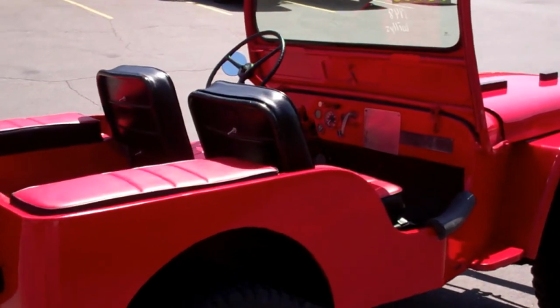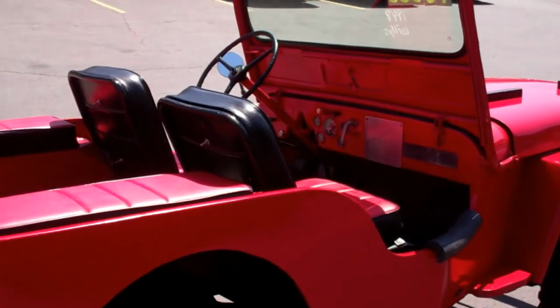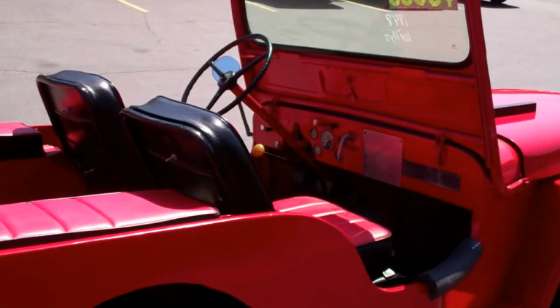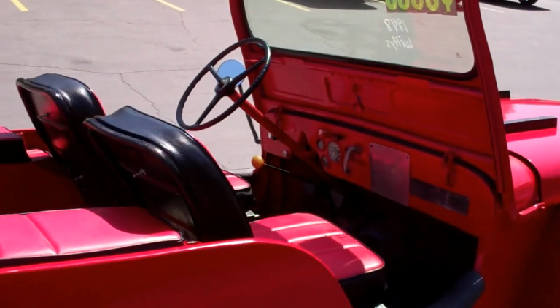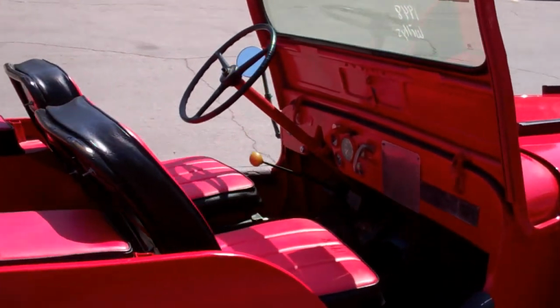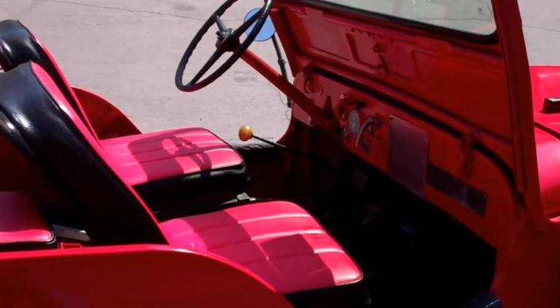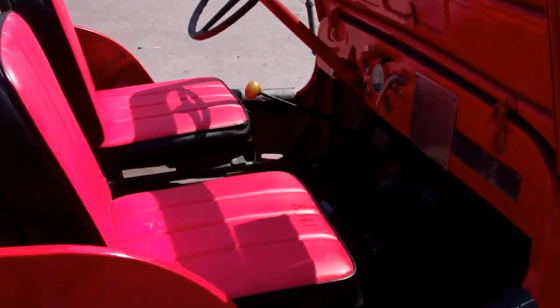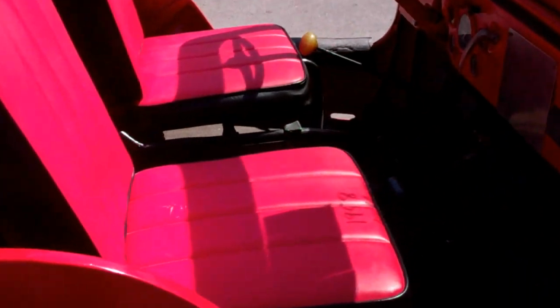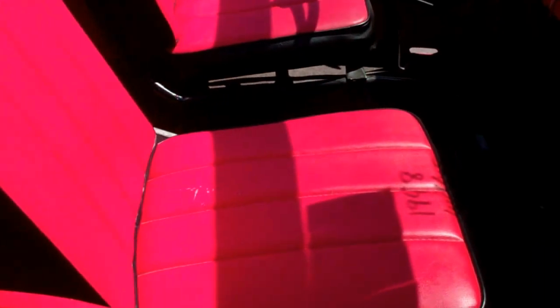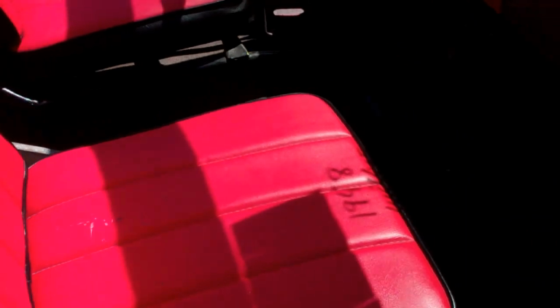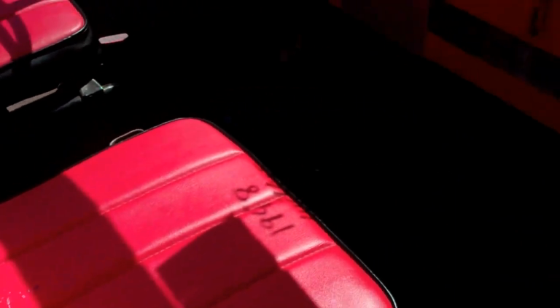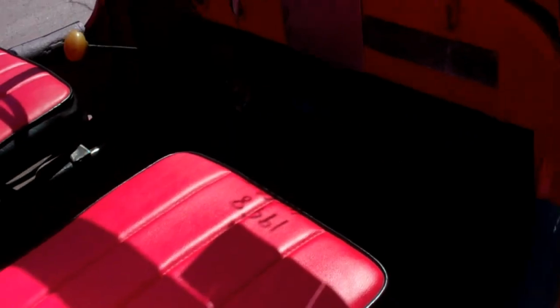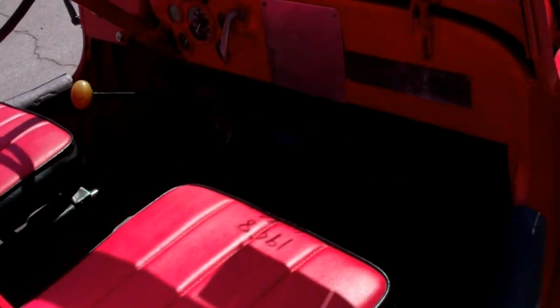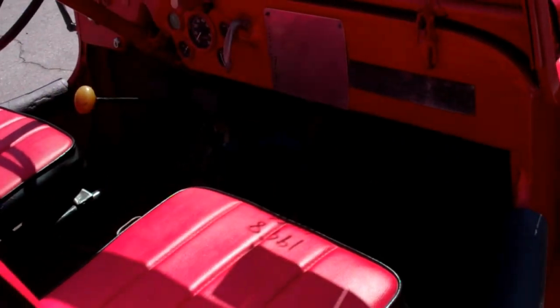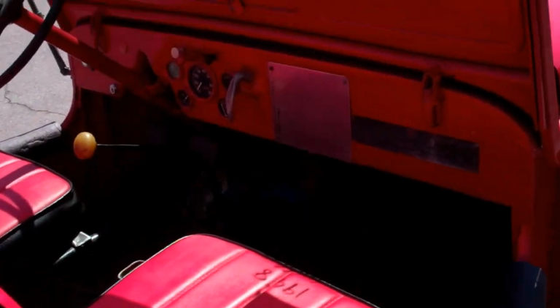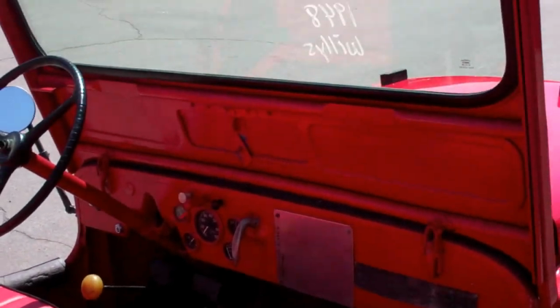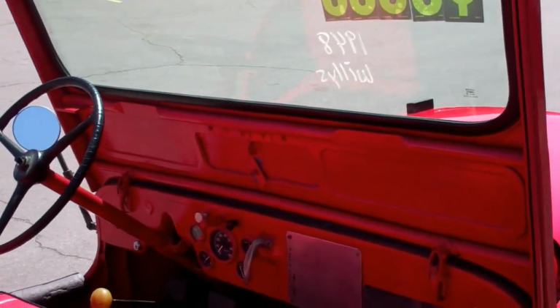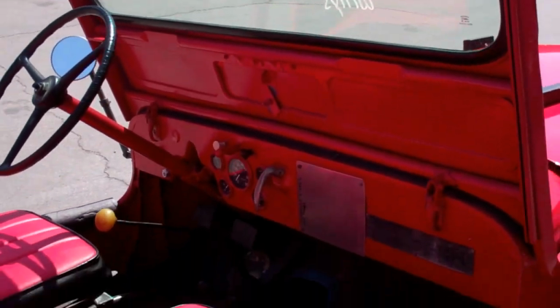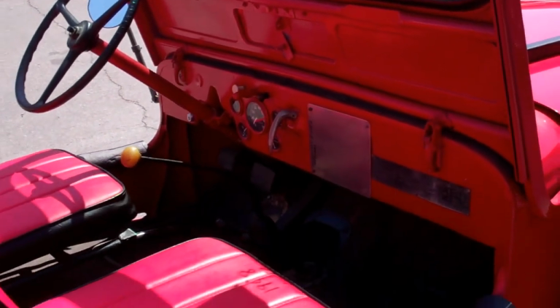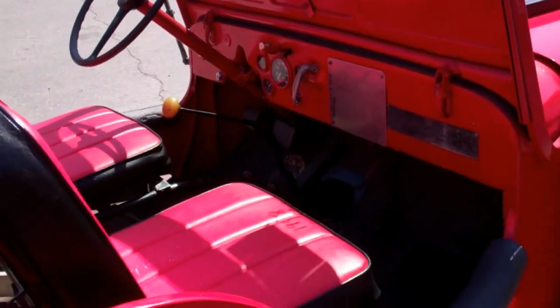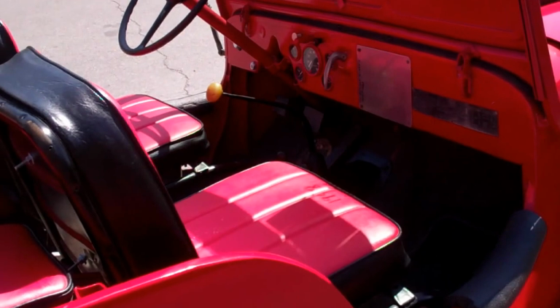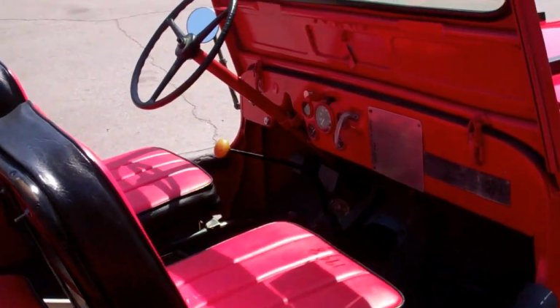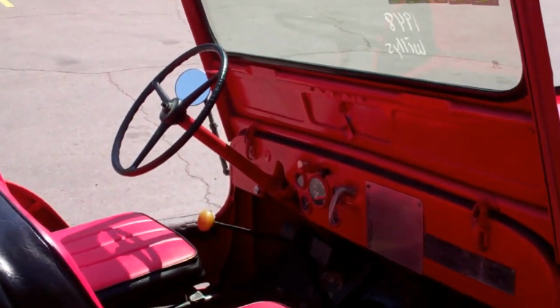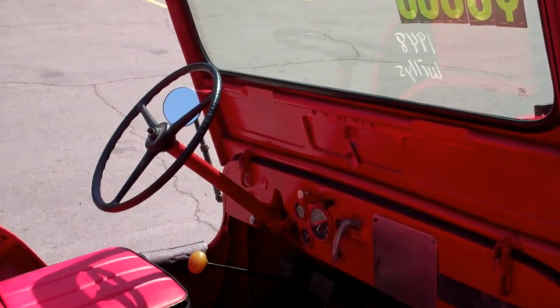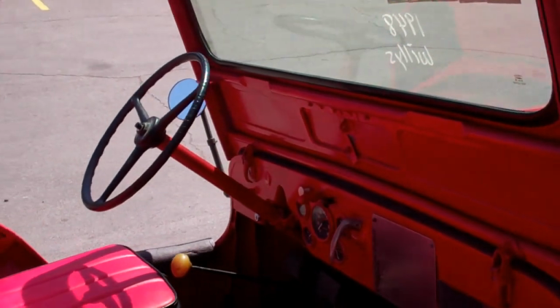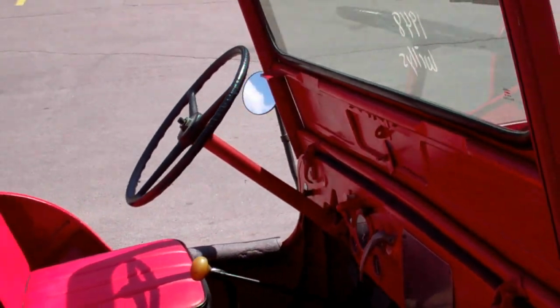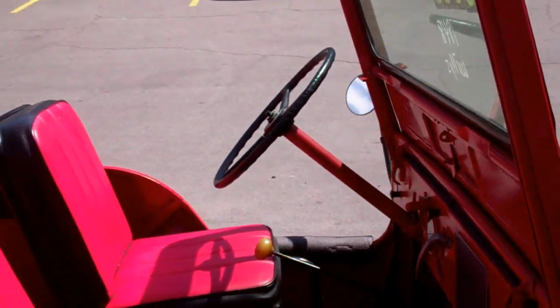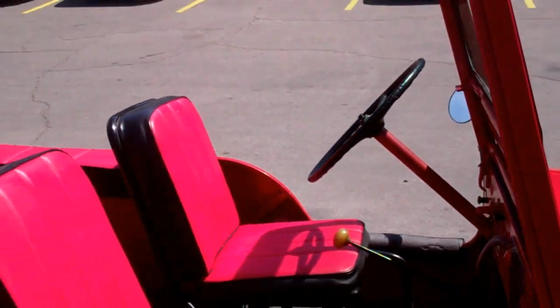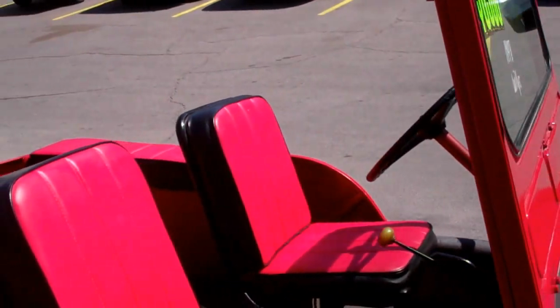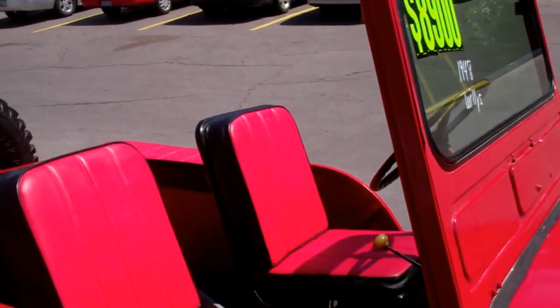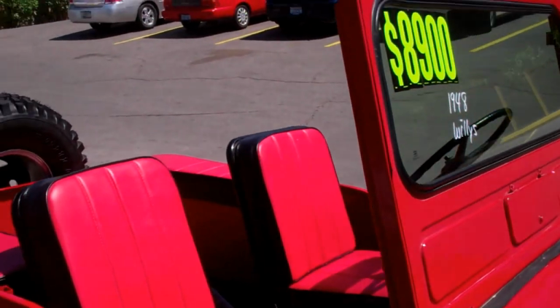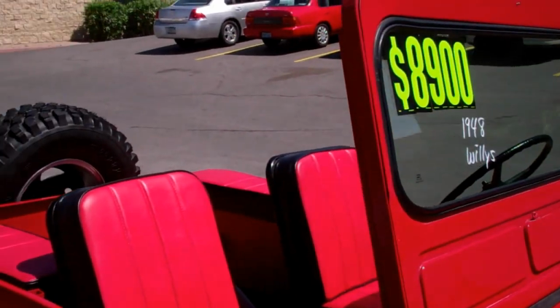Every year it just gets more and more worth, I should say. Now our asking price on this is $8,900, like it says on the window — a 1948 Willys Jeep.